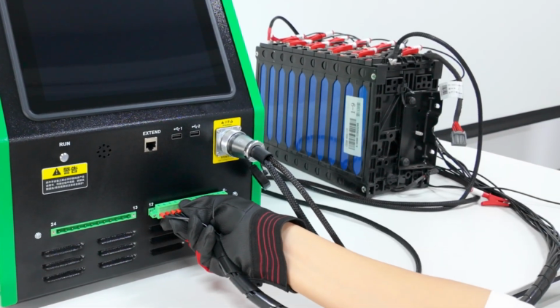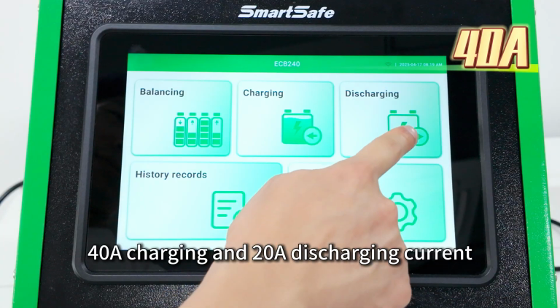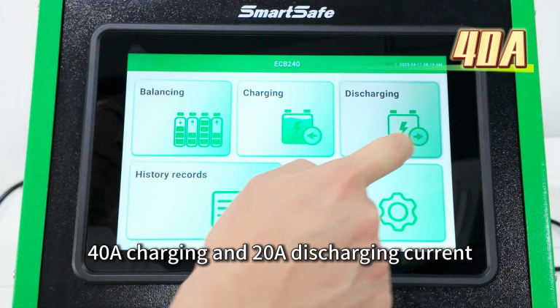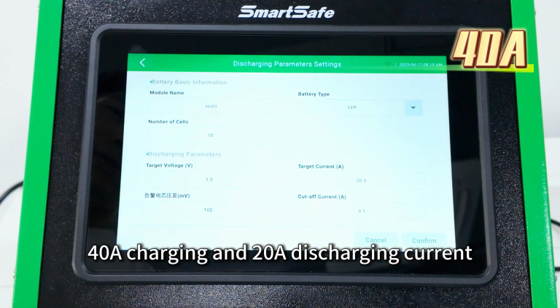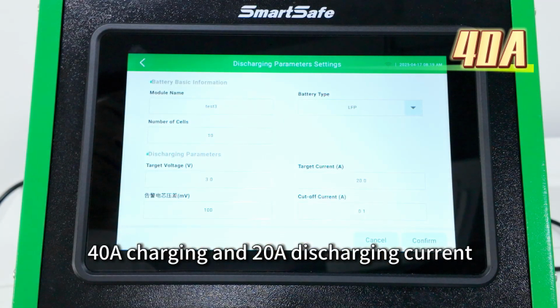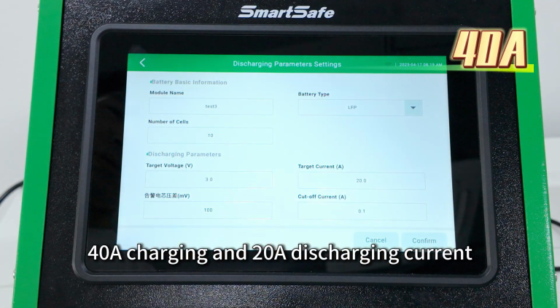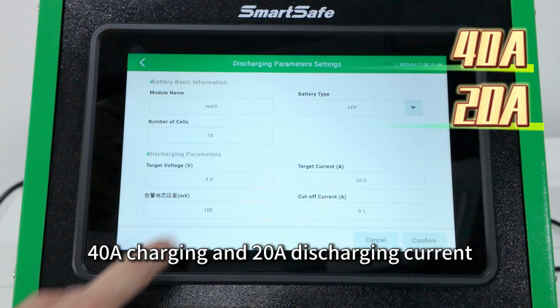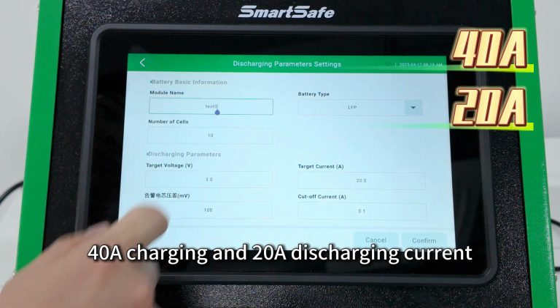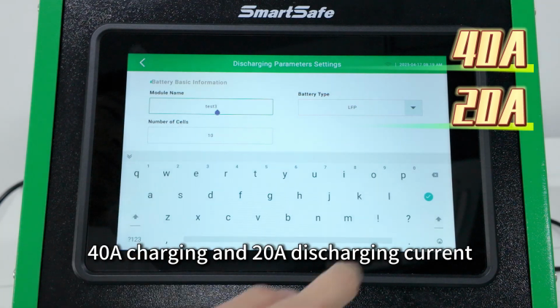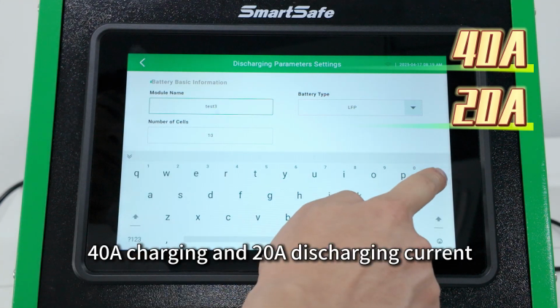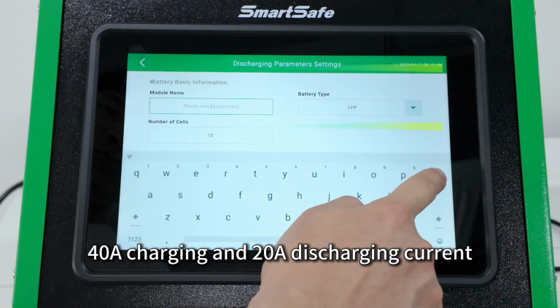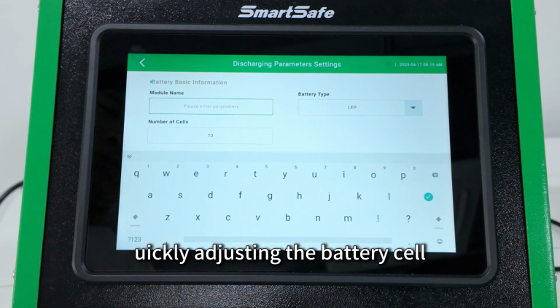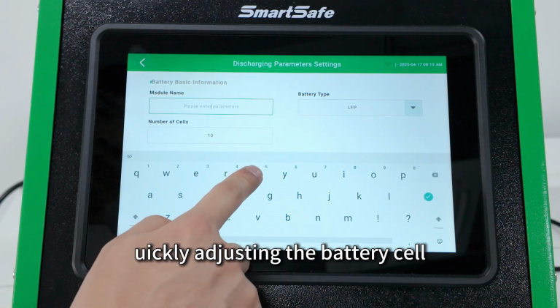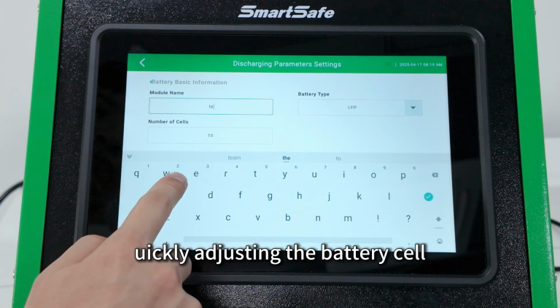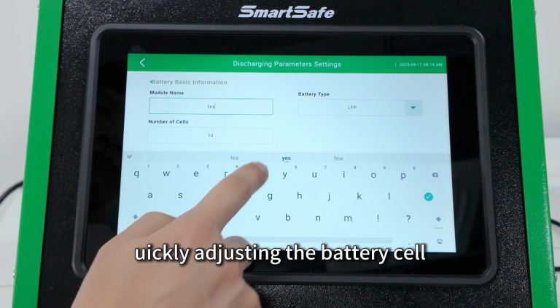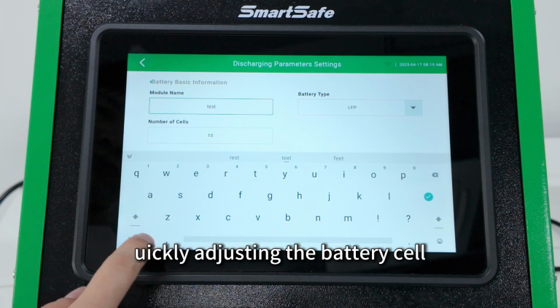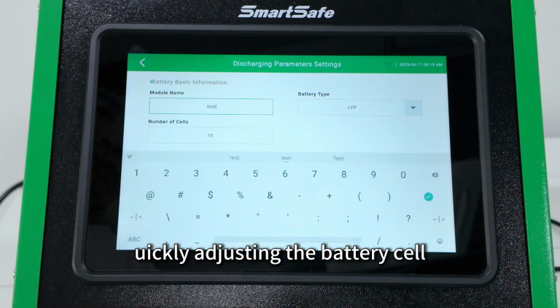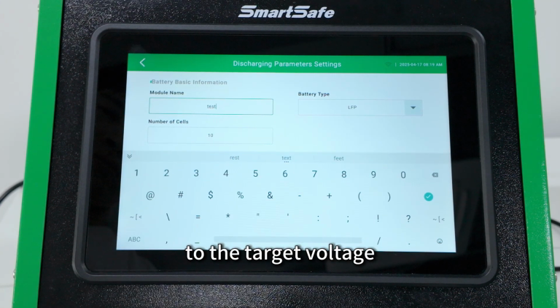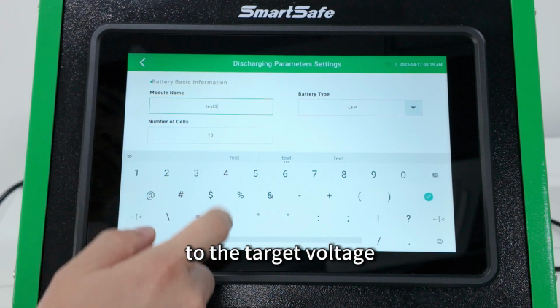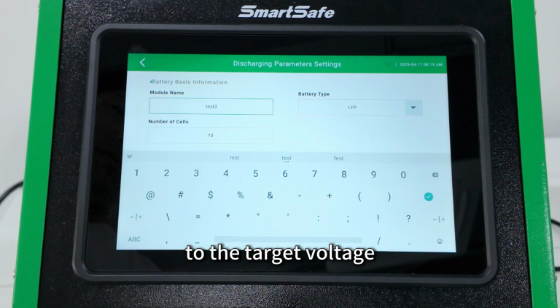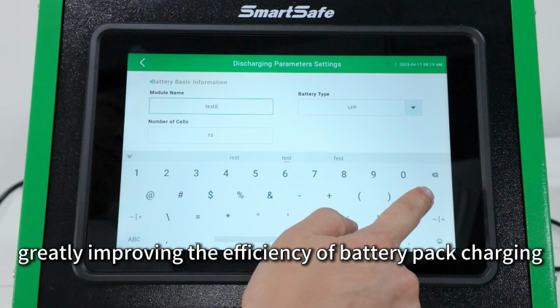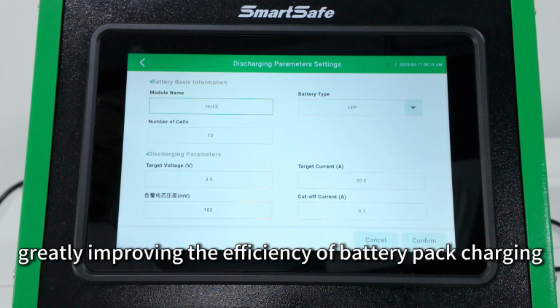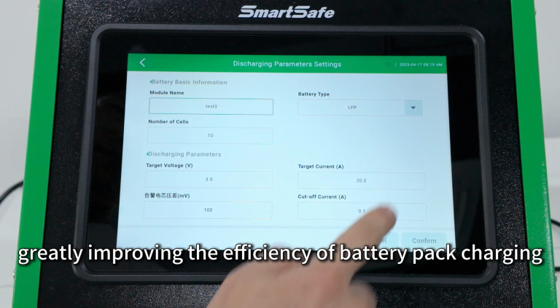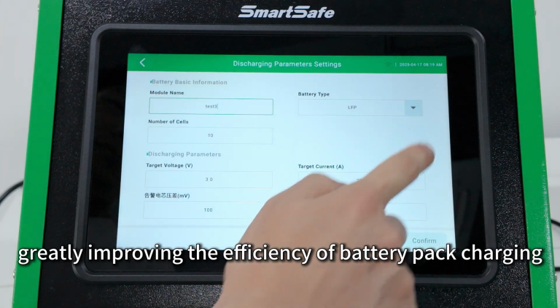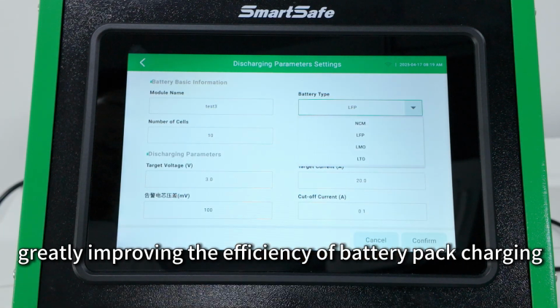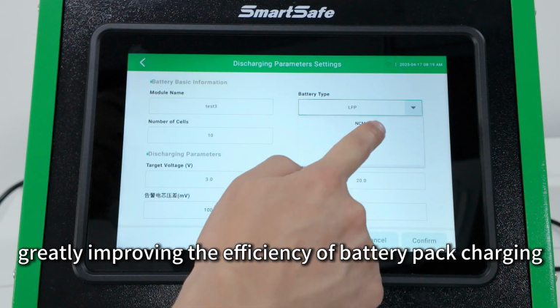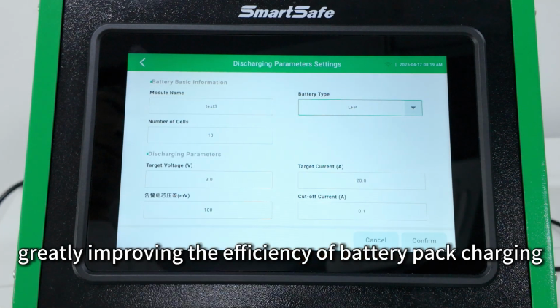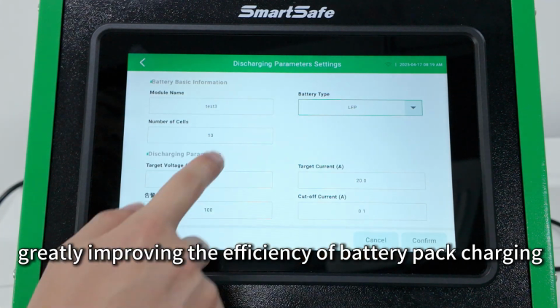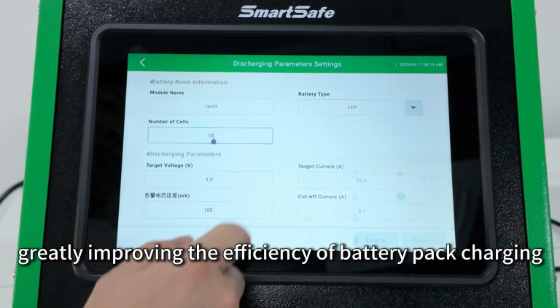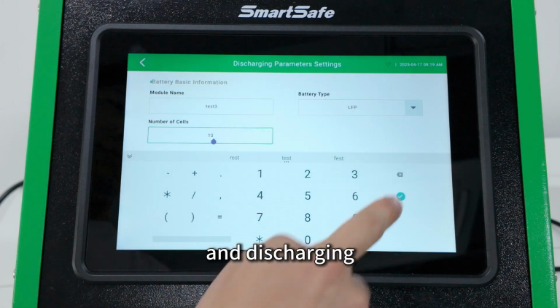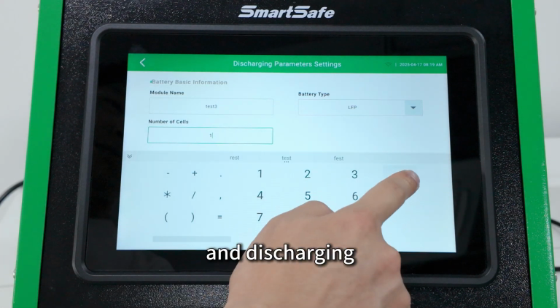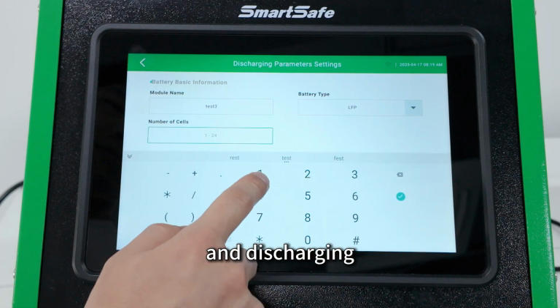With 40A charging and 20A discharging current, it accurately adjusts the battery cell to the target voltage, greatly improving the efficiency of battery pack charging and discharging.